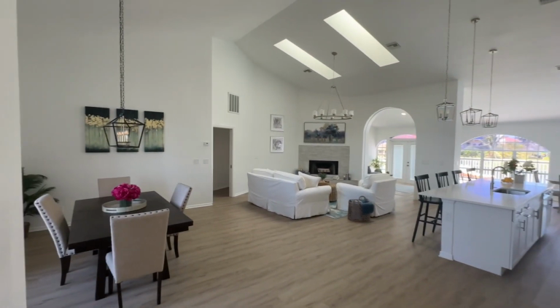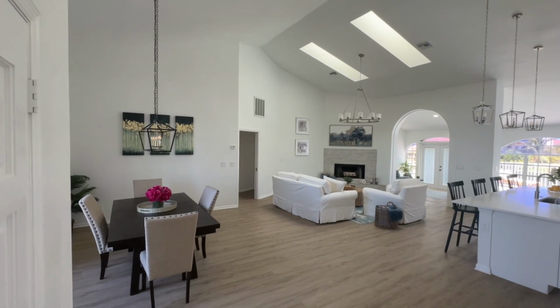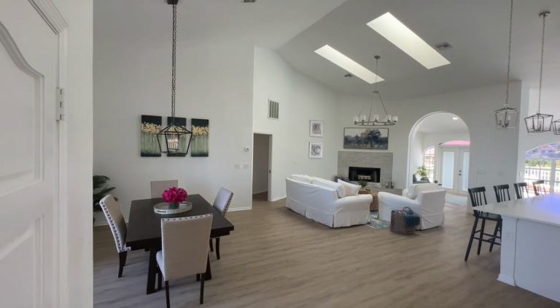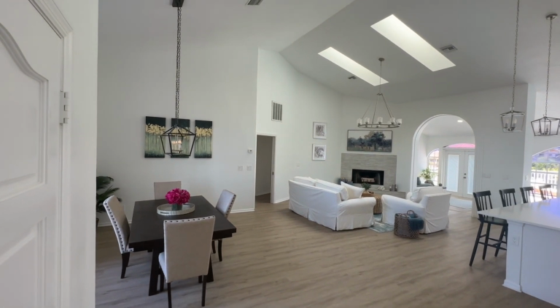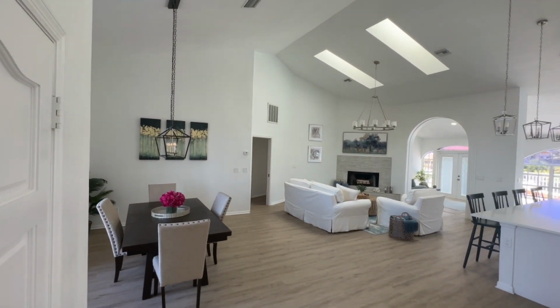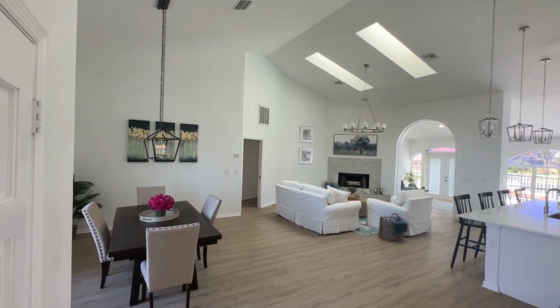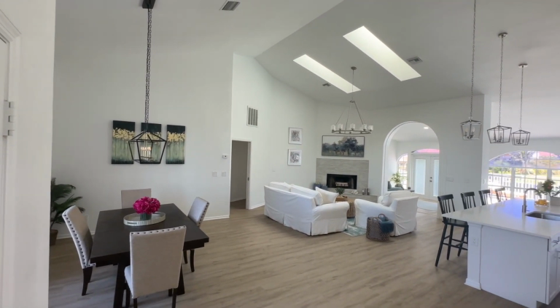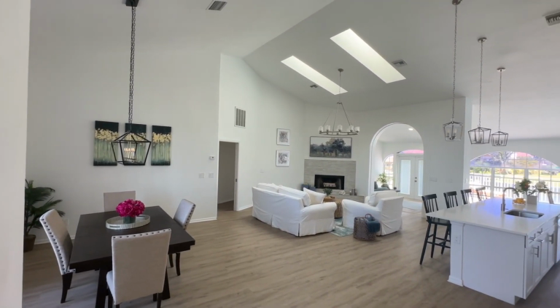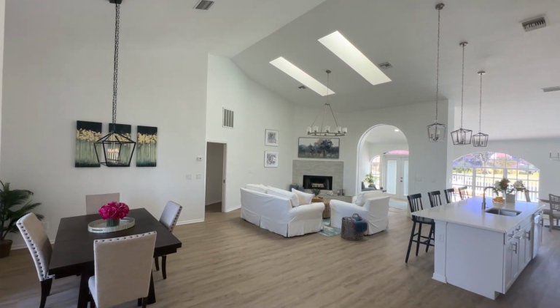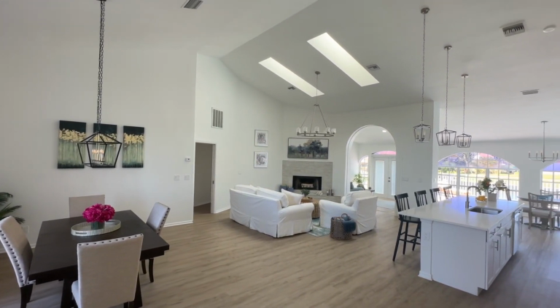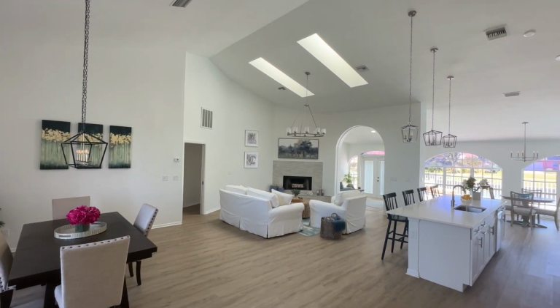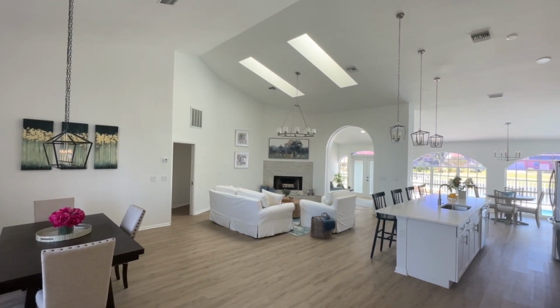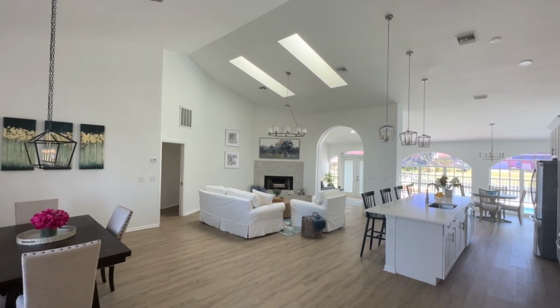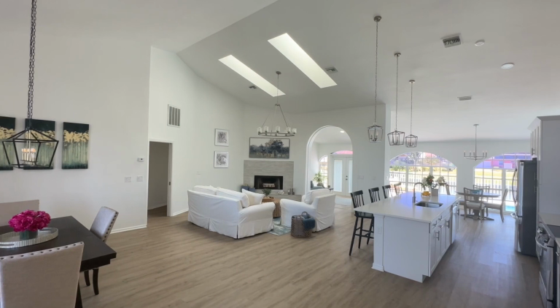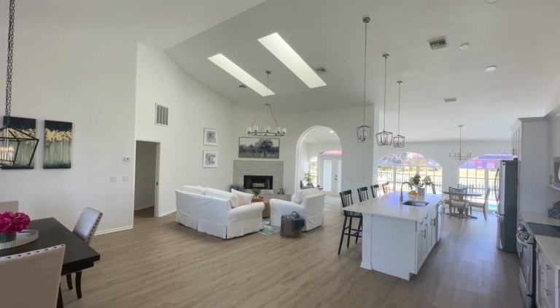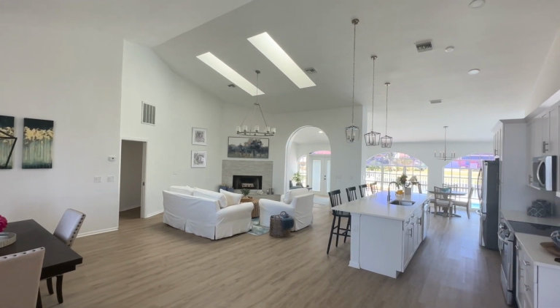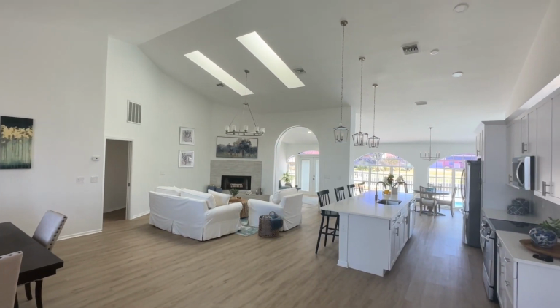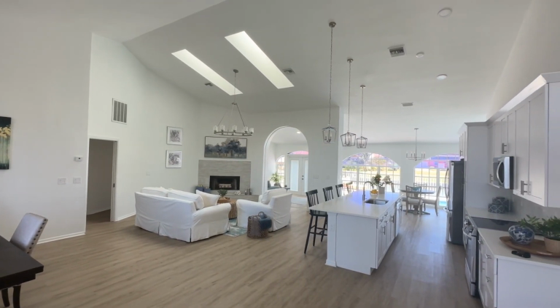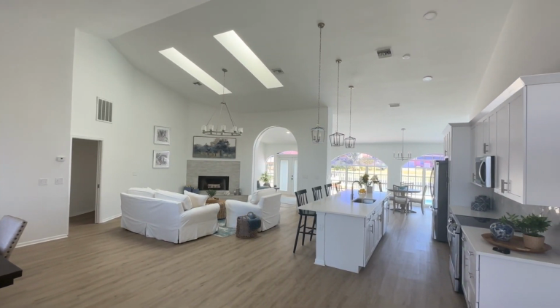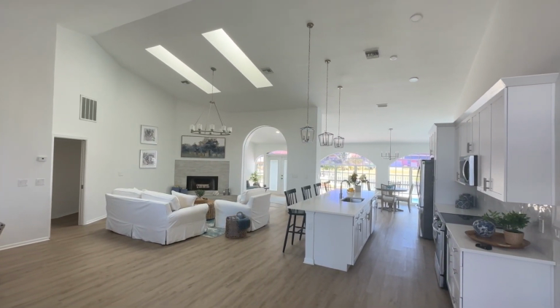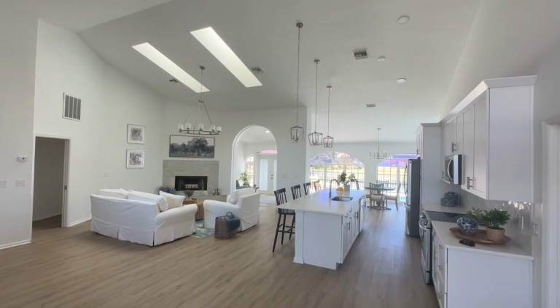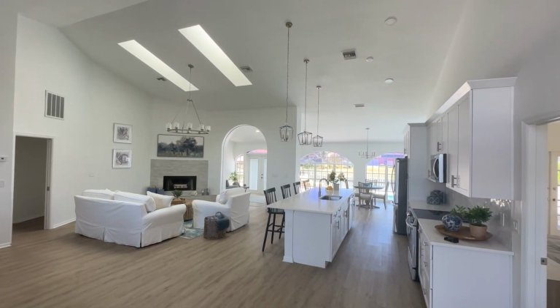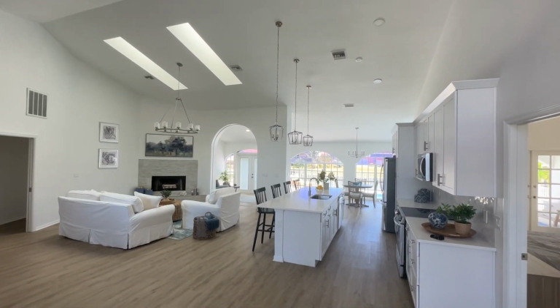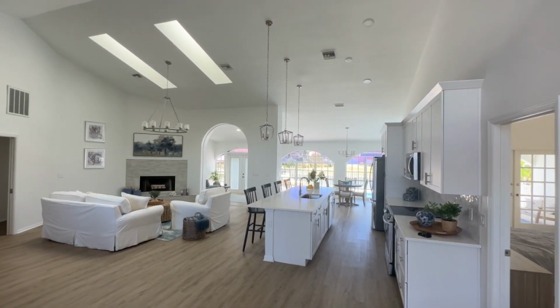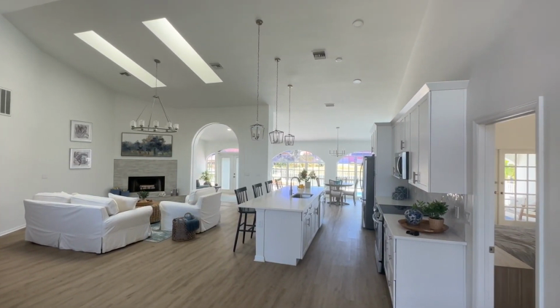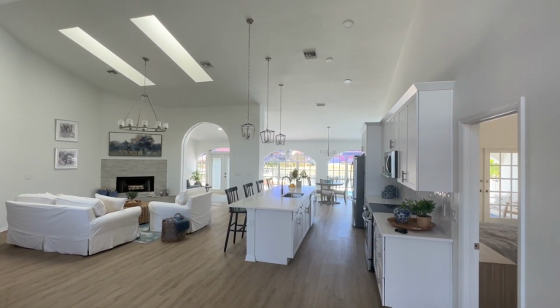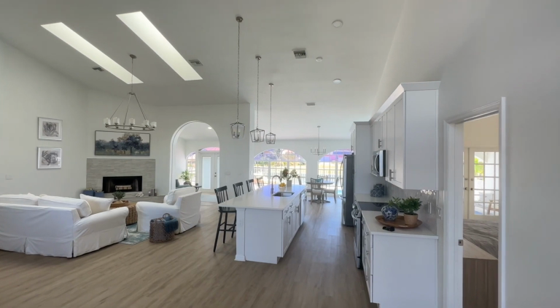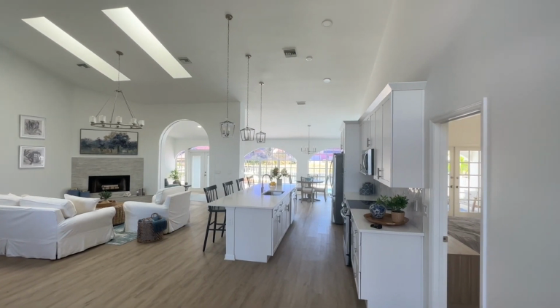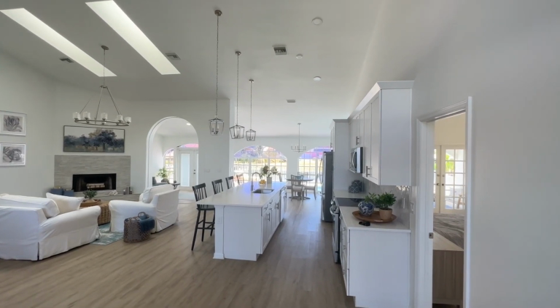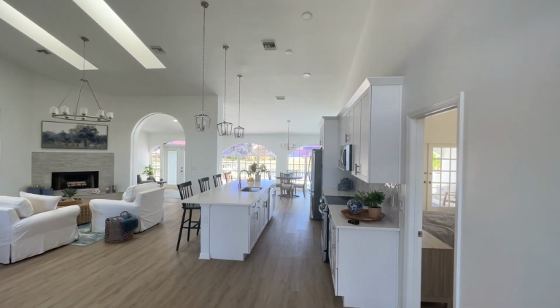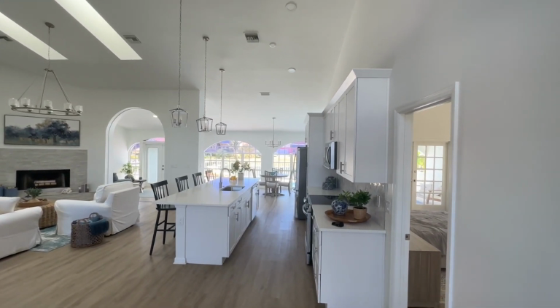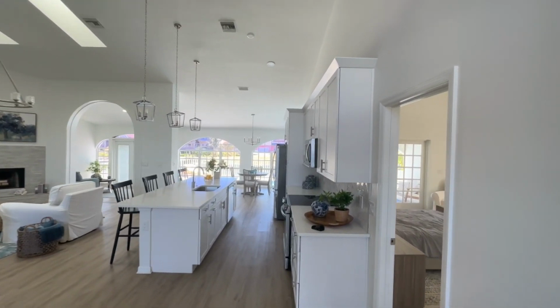Look at the openness. Beautiful plank floor that runs throughout the entire home. Look at the brightness of this house — so many windows. Lots to show.